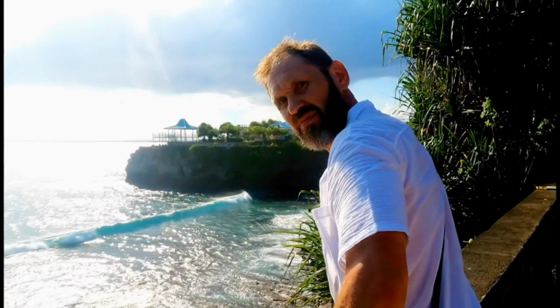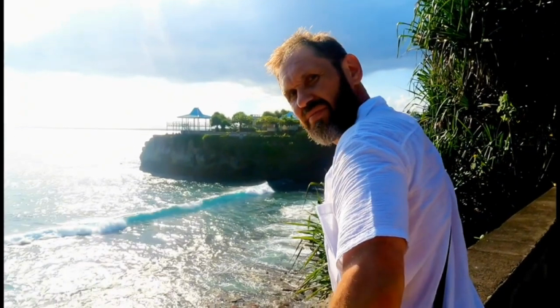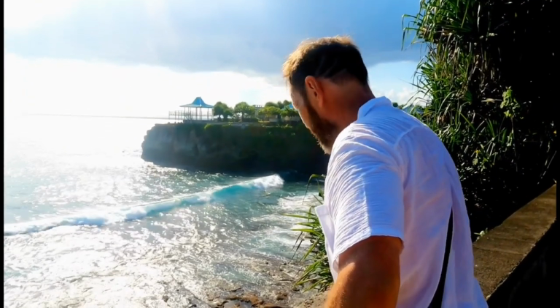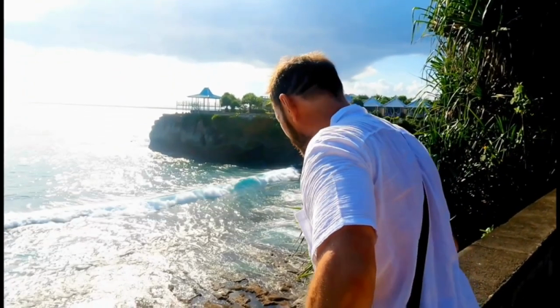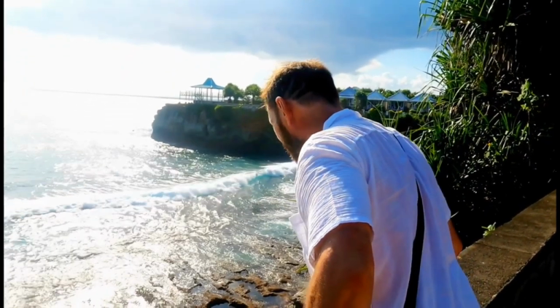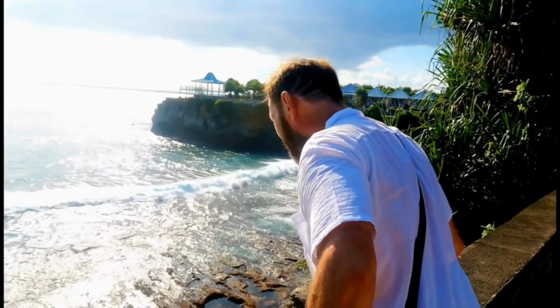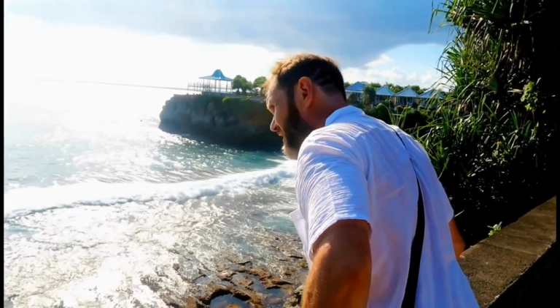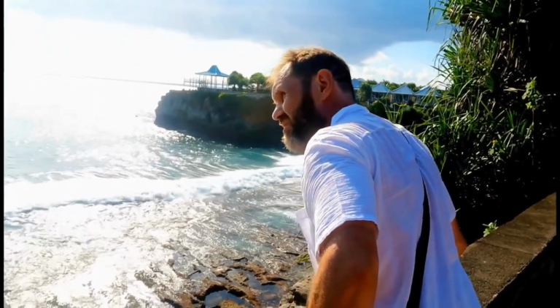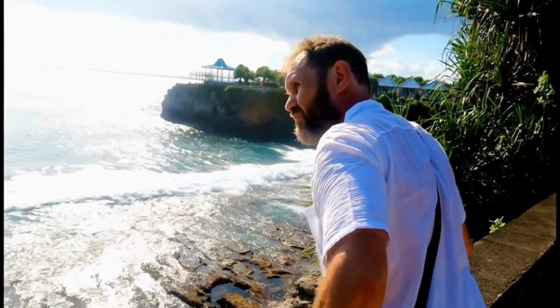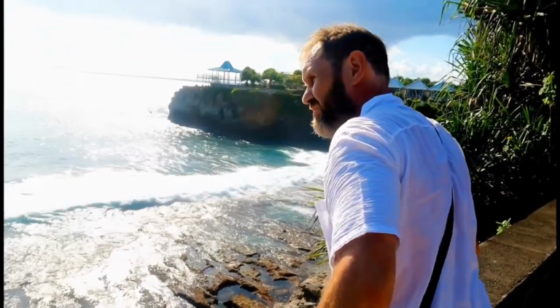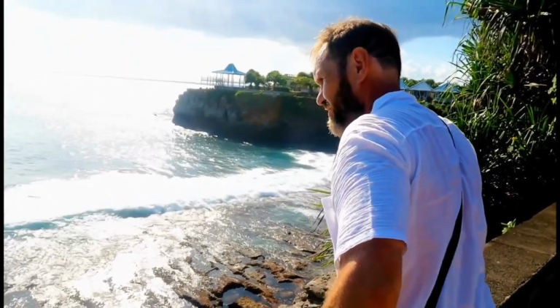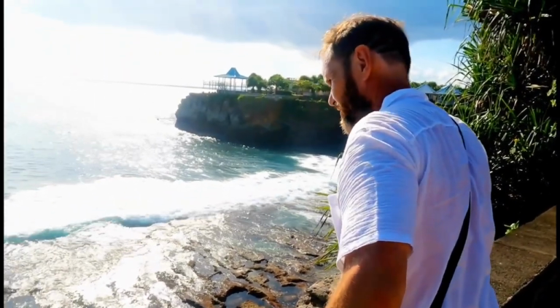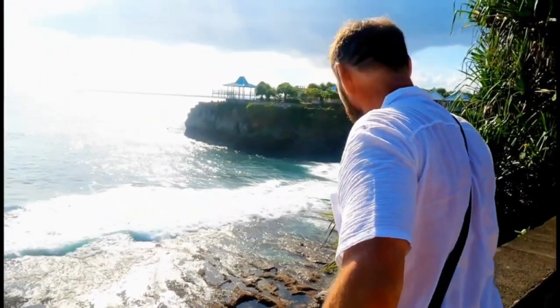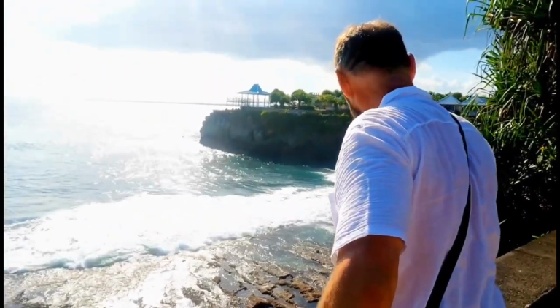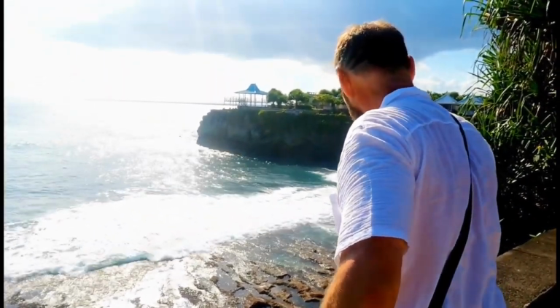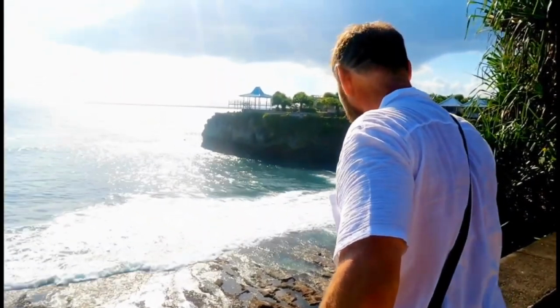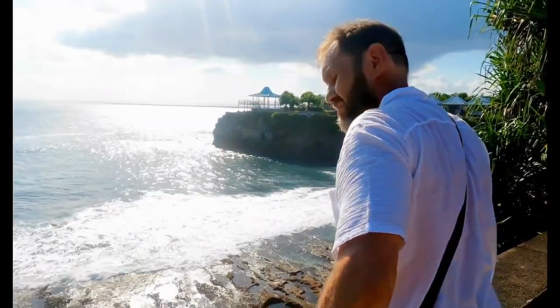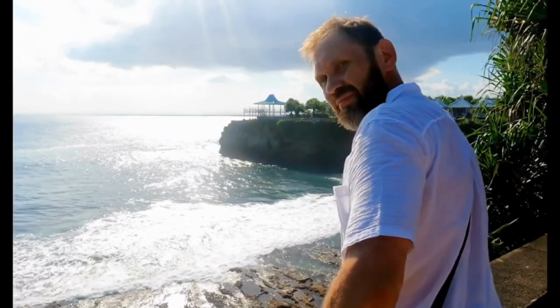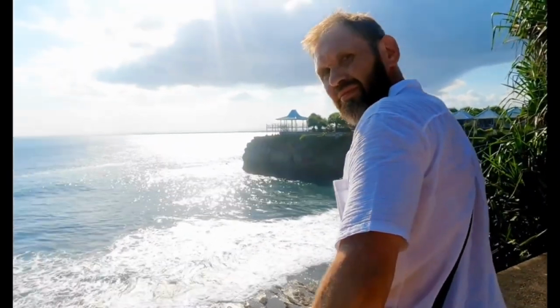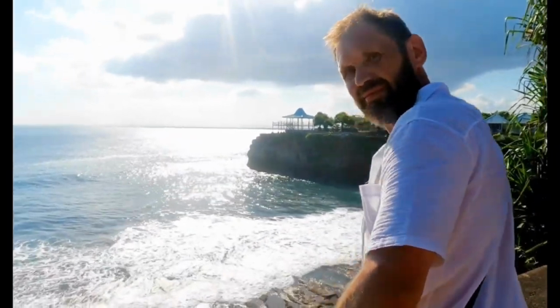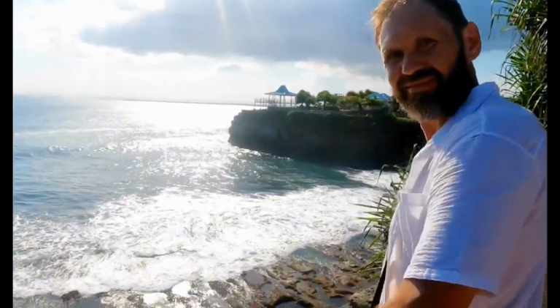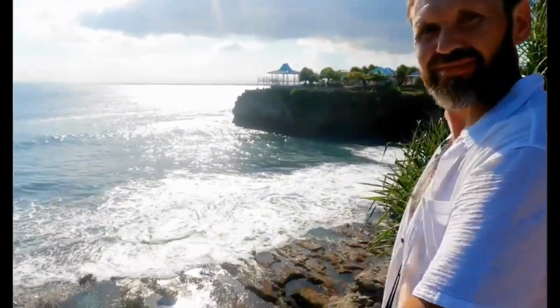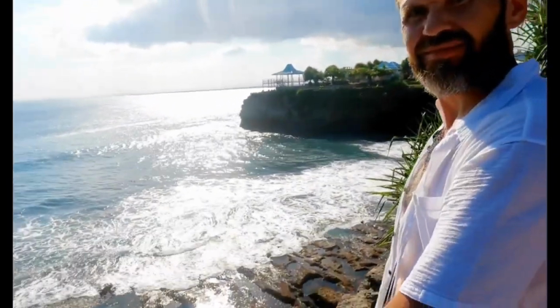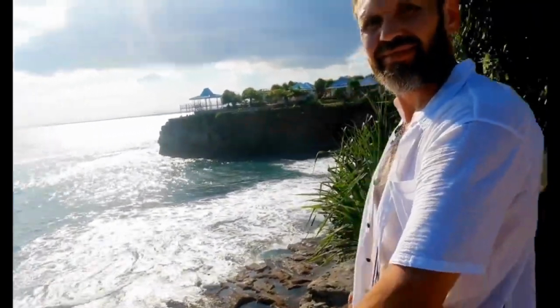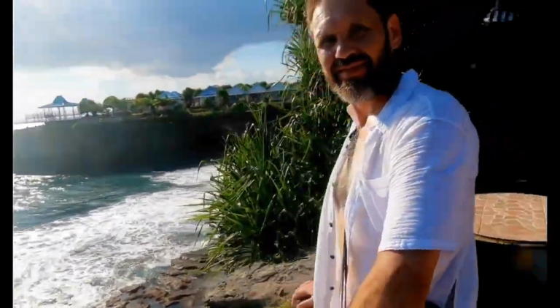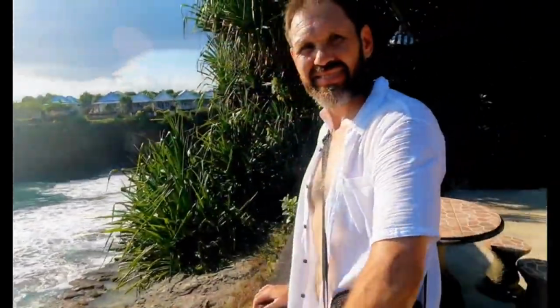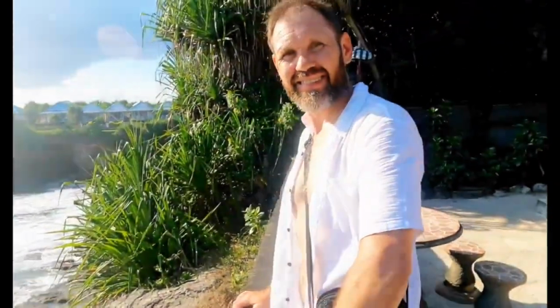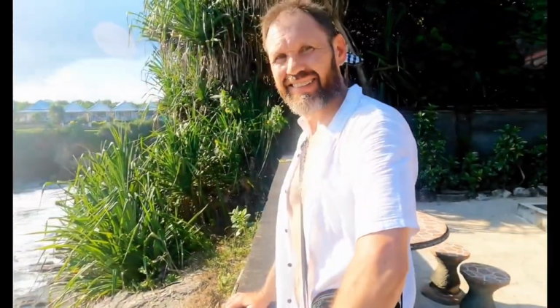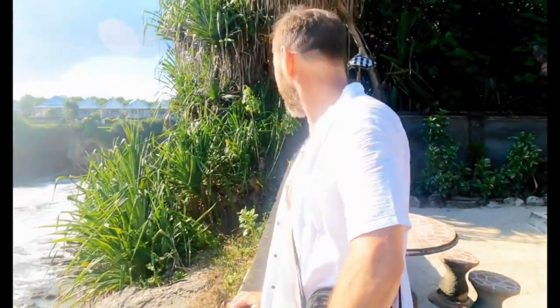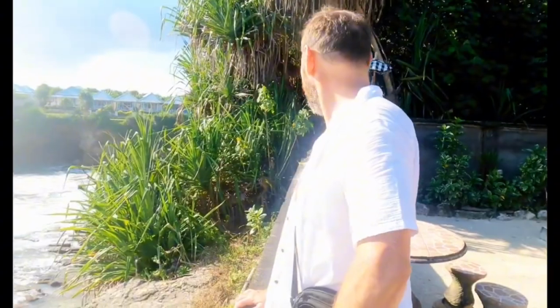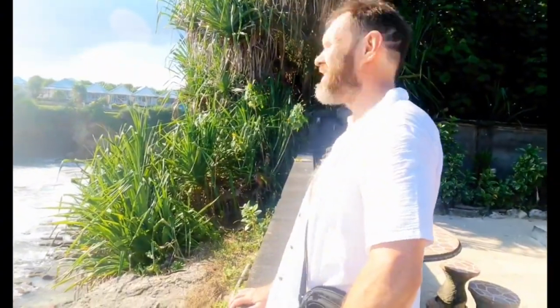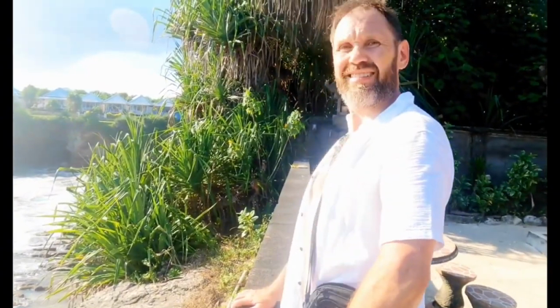My favorite feature with this camera is the hindsight feature, which means if you take a picture it still records 30 seconds before you actually snap the shutter button — pretty amazing for capturing moments you might have been late on the shutter for.